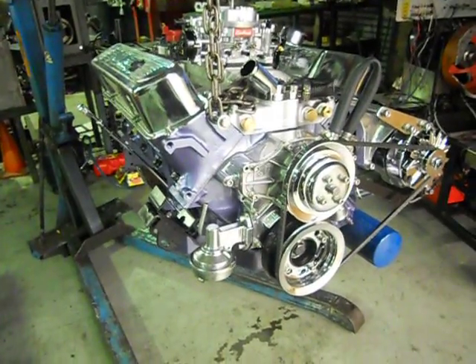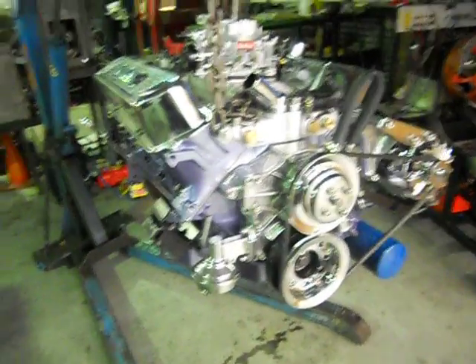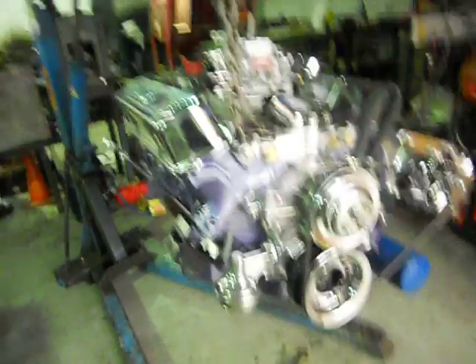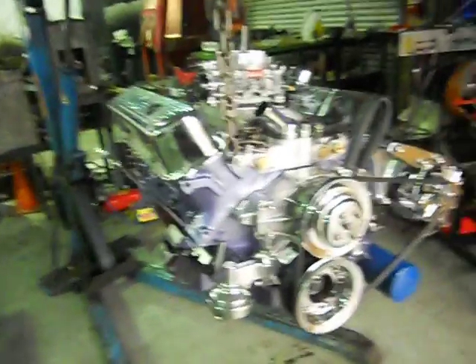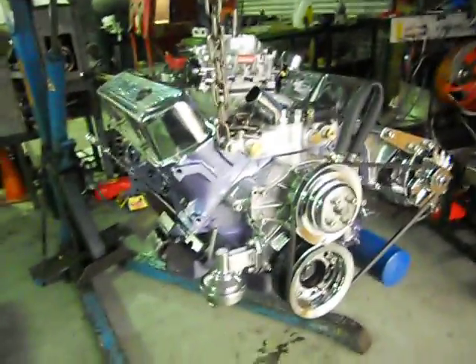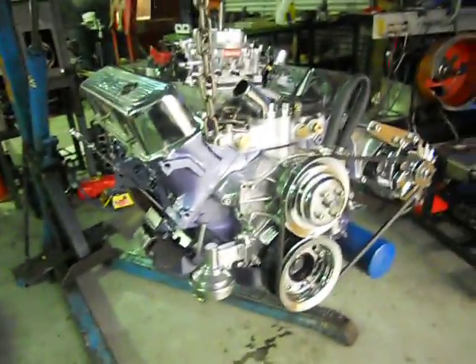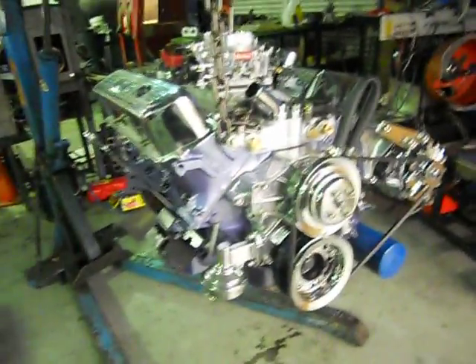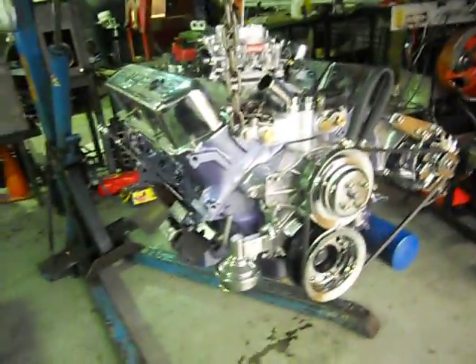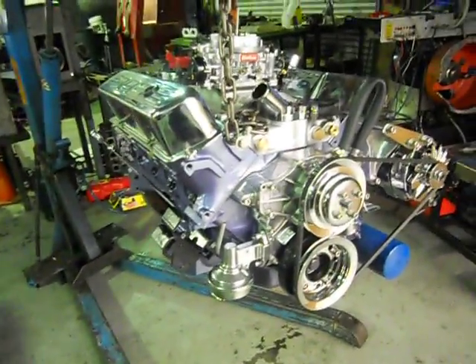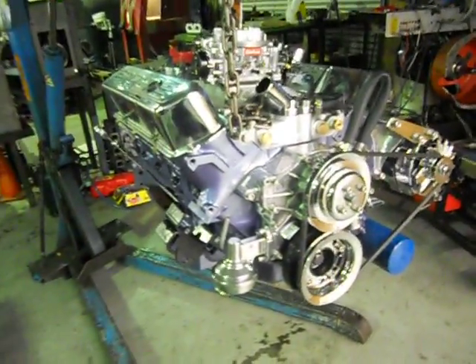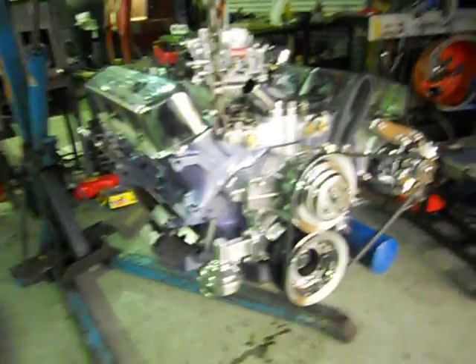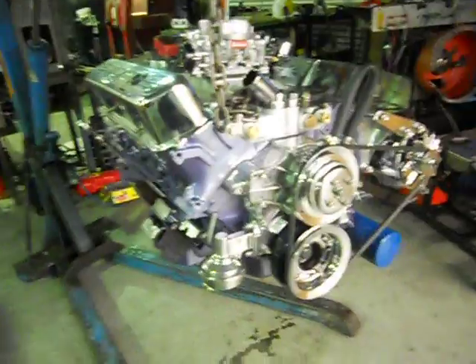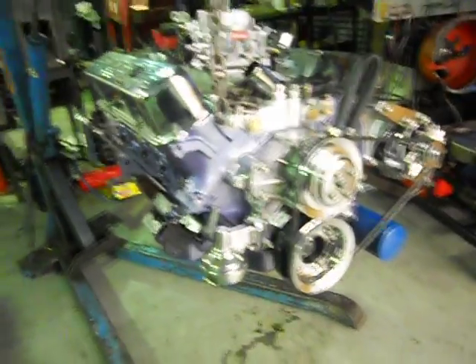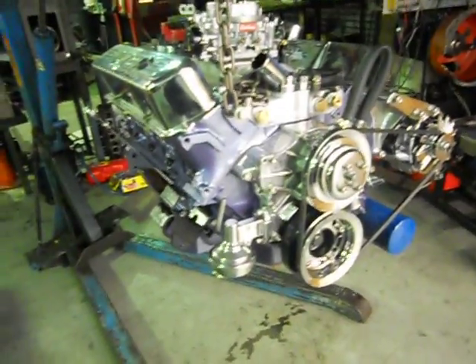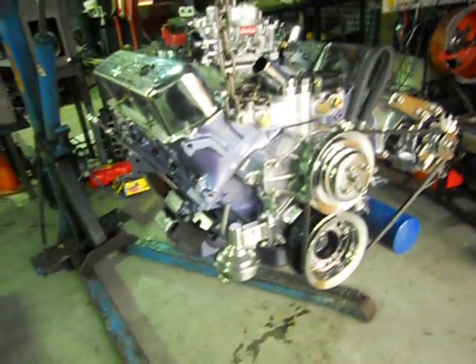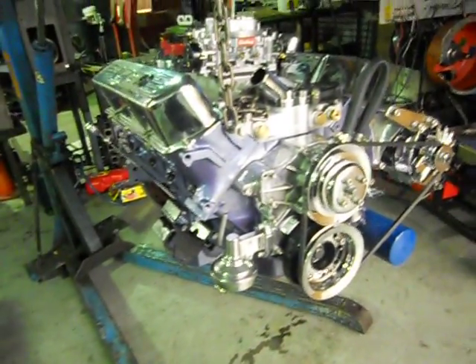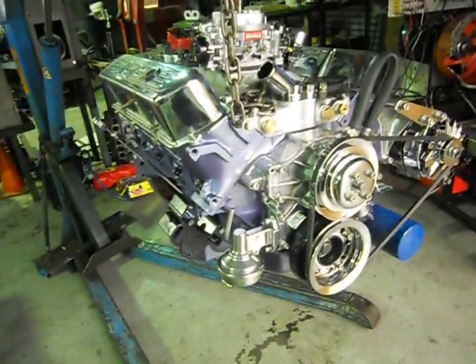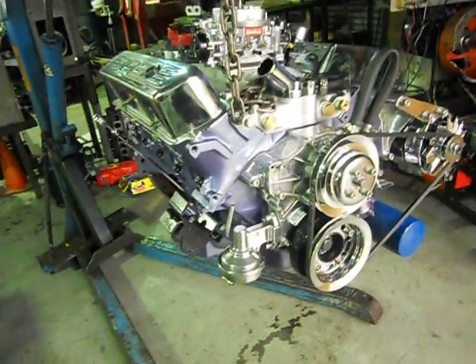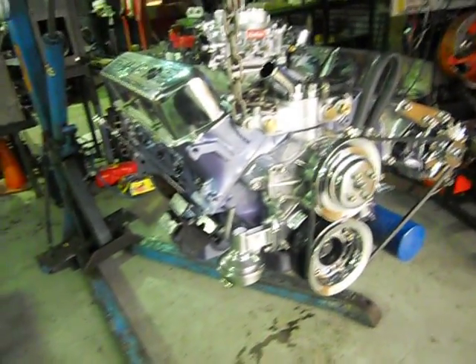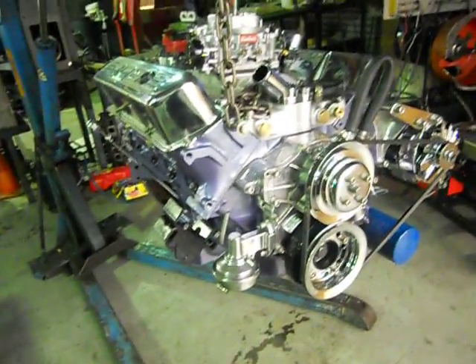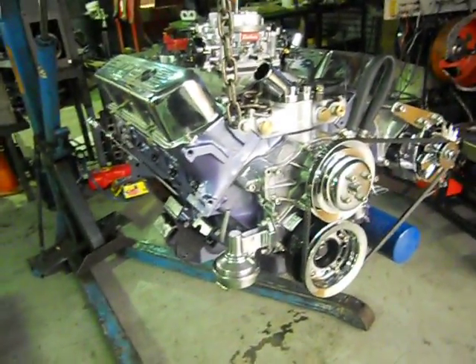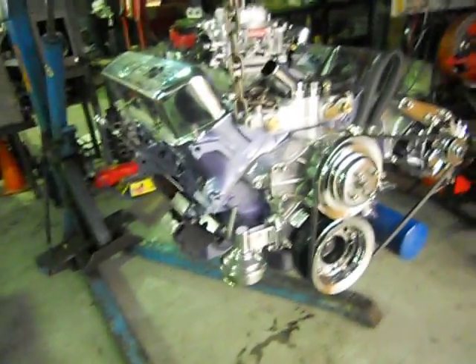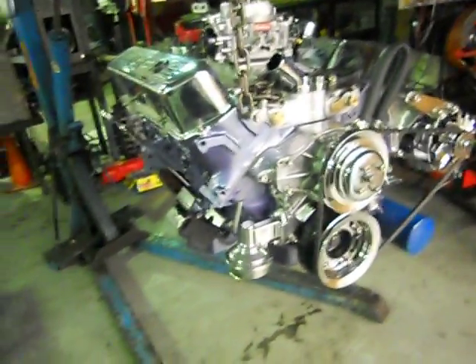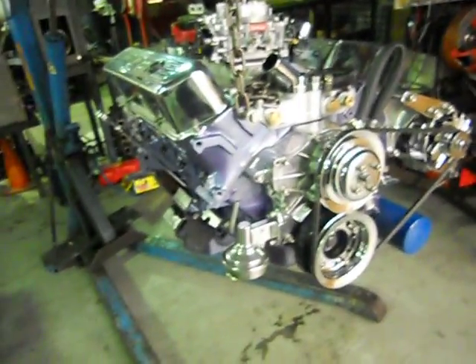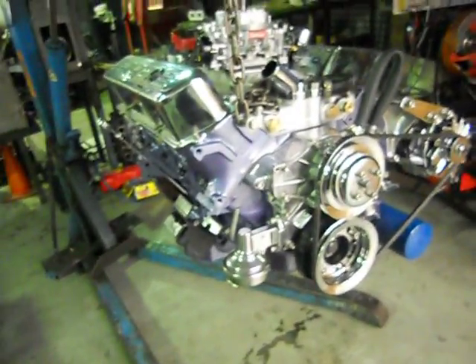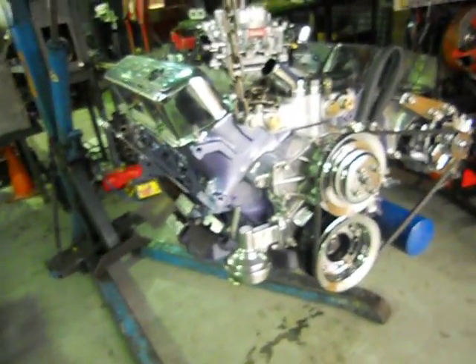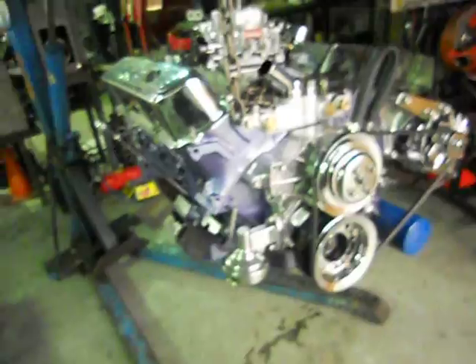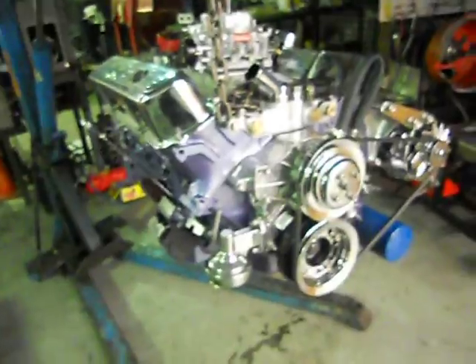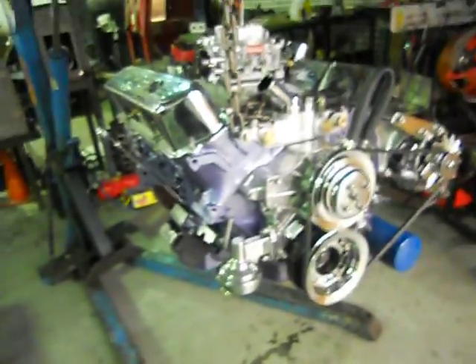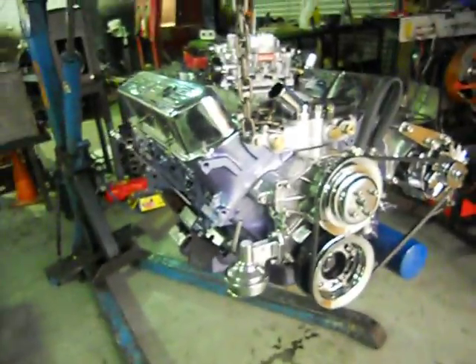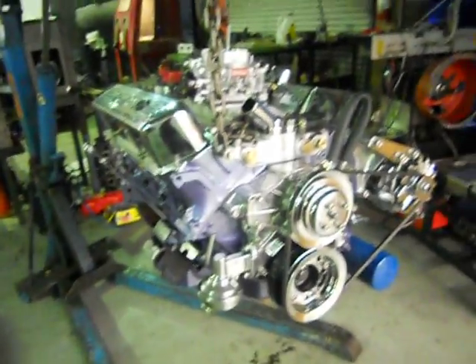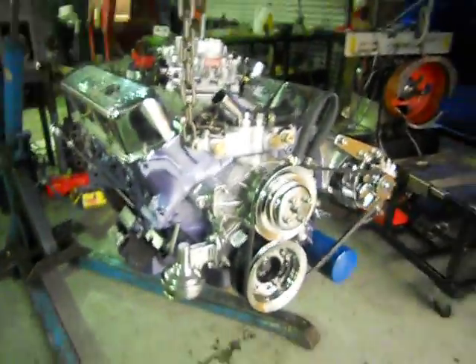Well here we are, ready for dyno time. We've just pulled off the engine stand and we've just got to change a few things.